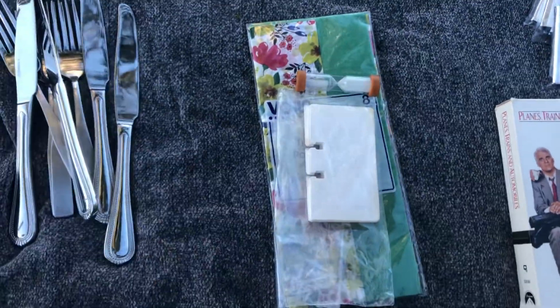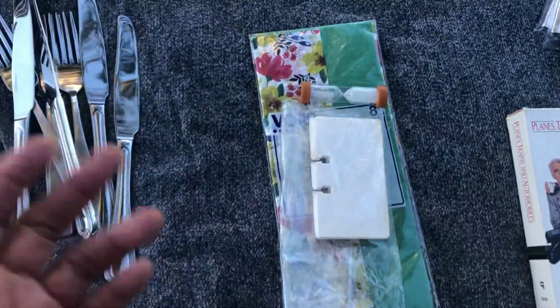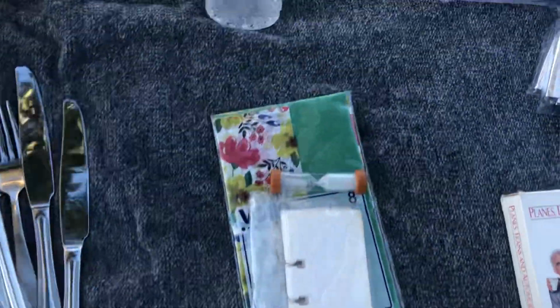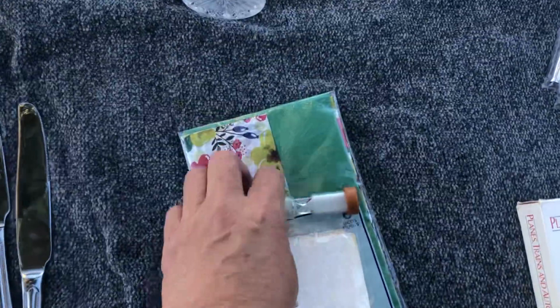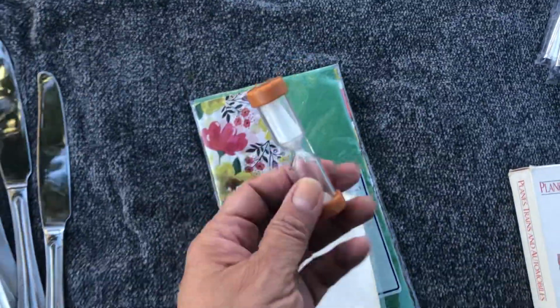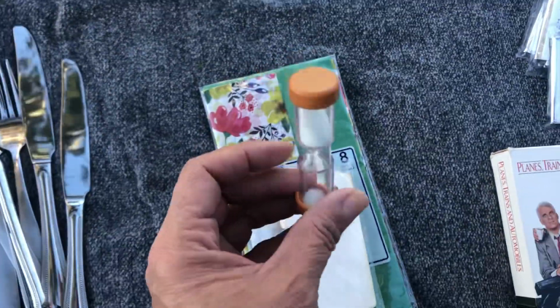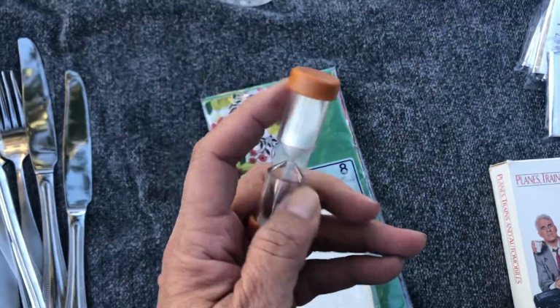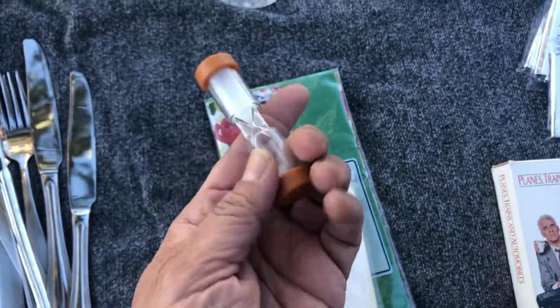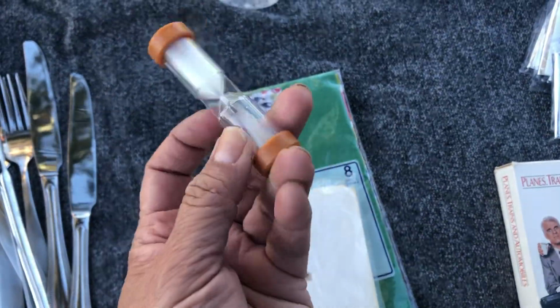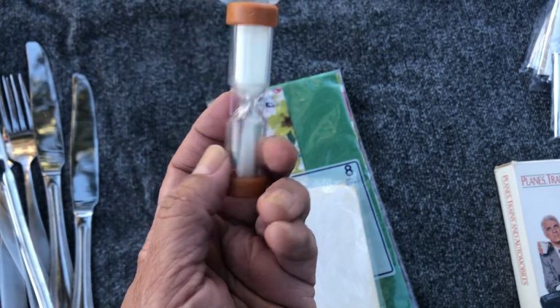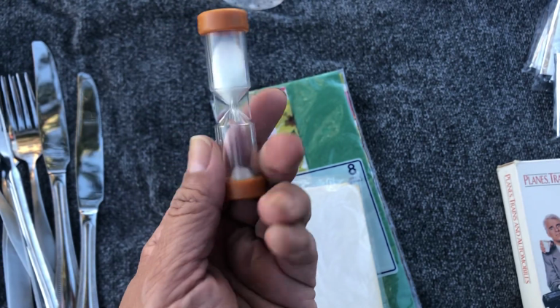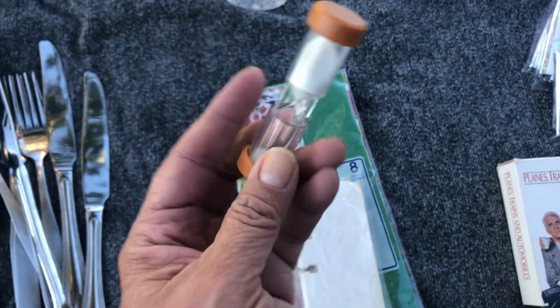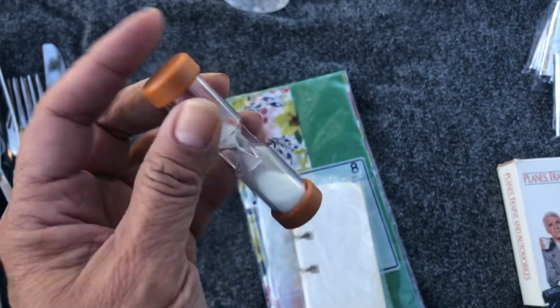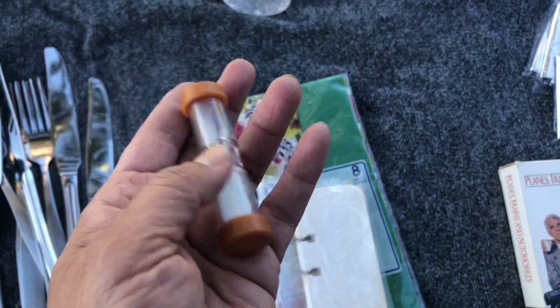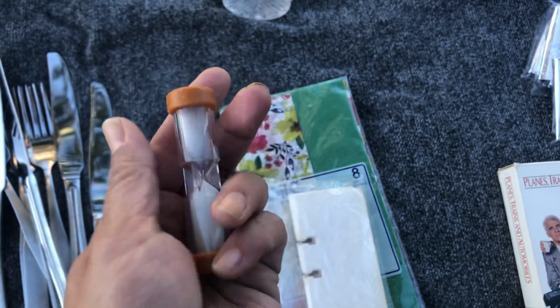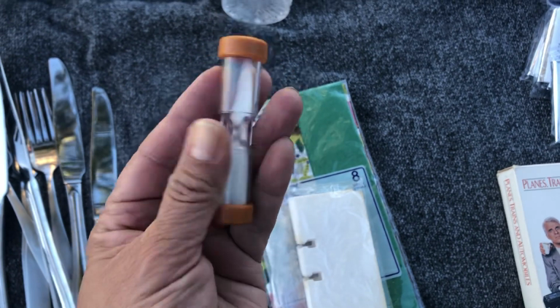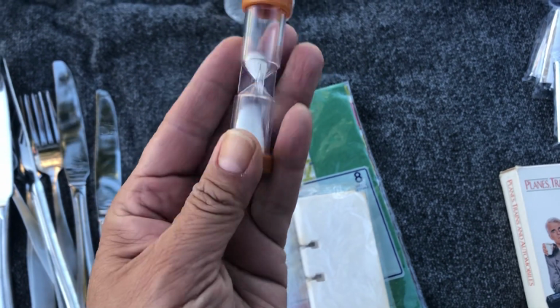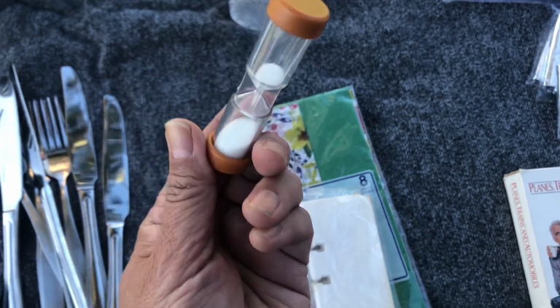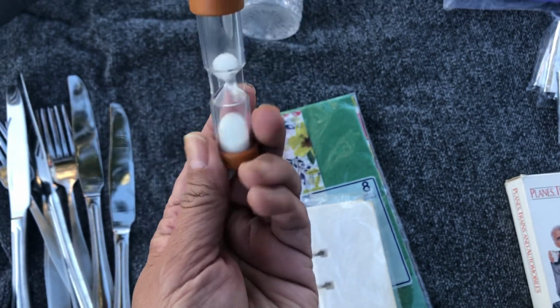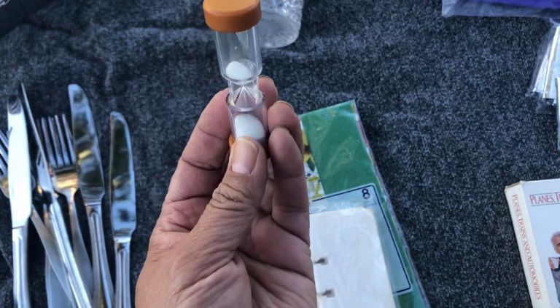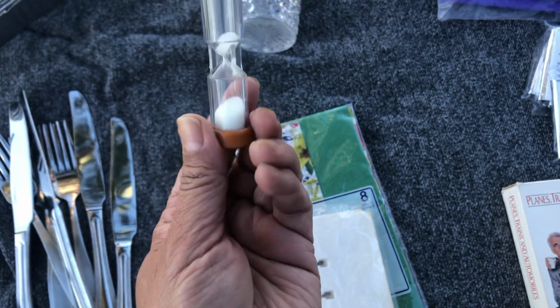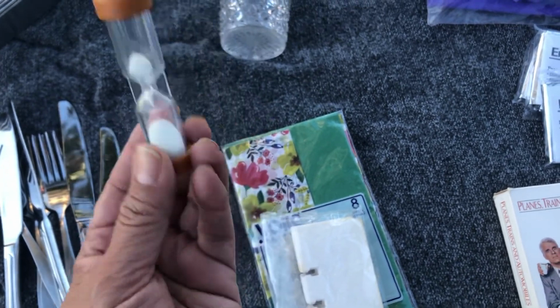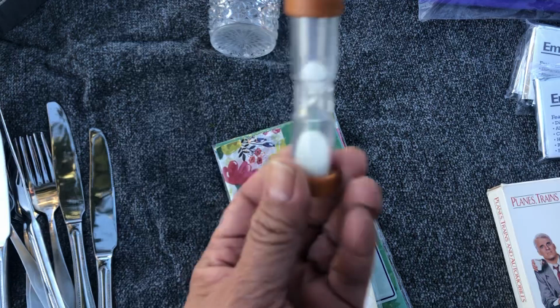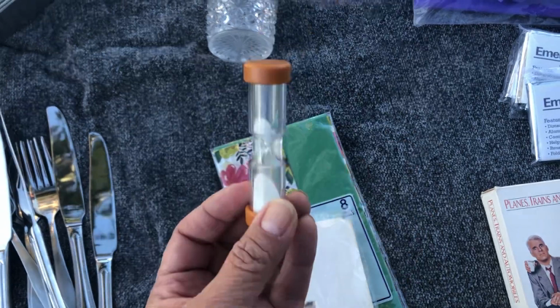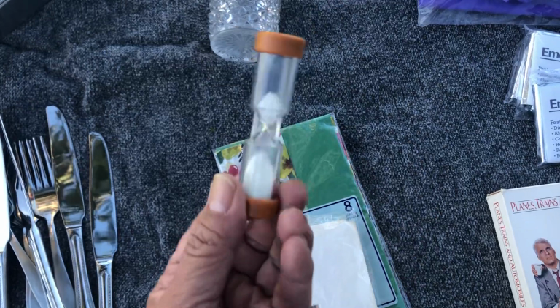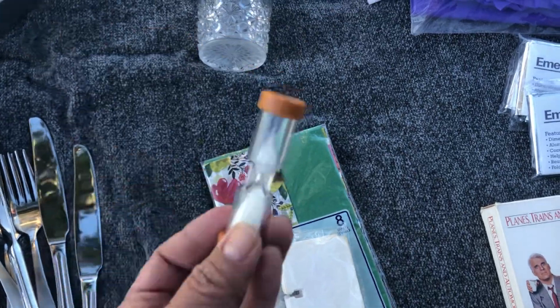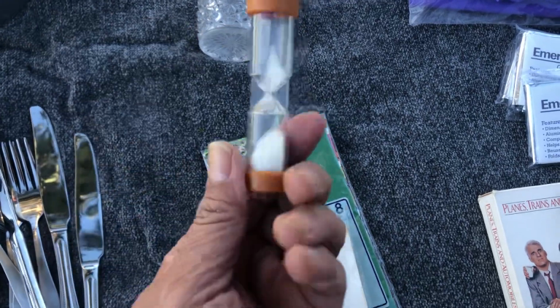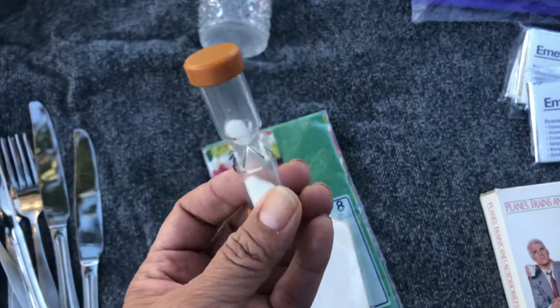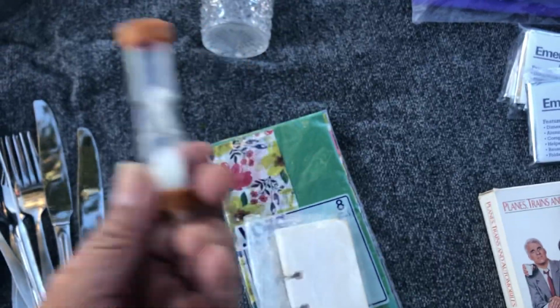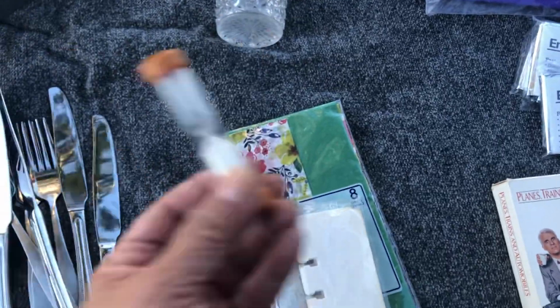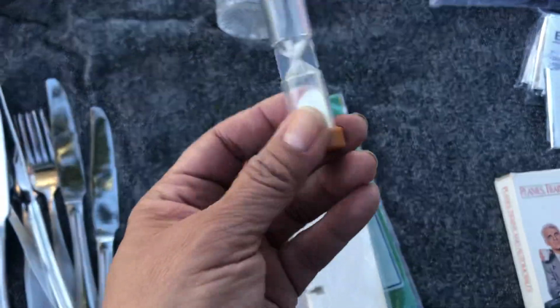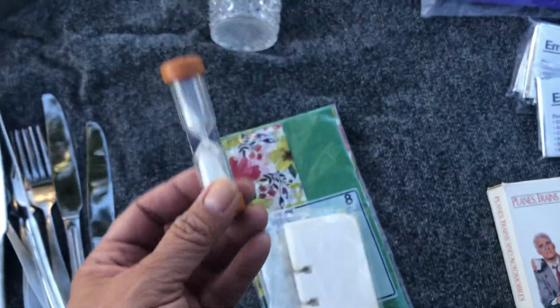These come in handy — you know, if you play games or if you're boiling an egg for two minutes. They come in handy sometimes; you never know.